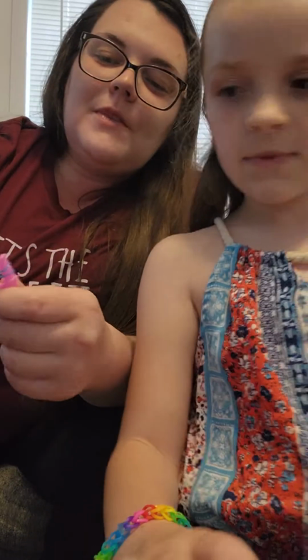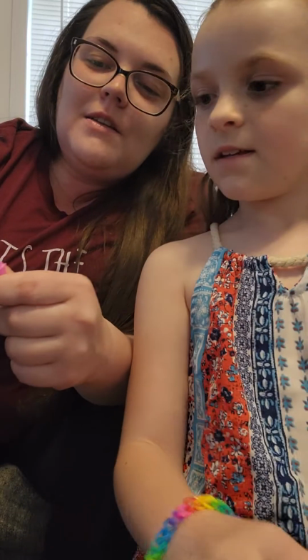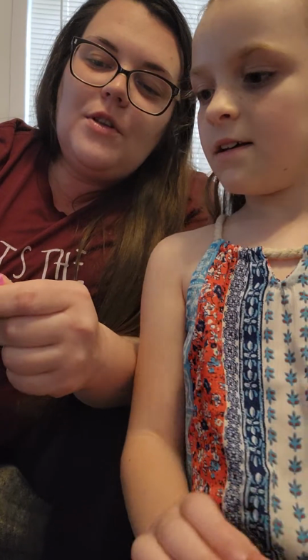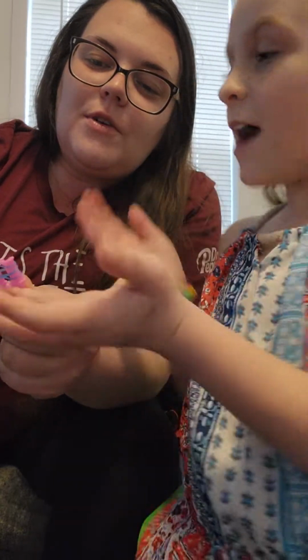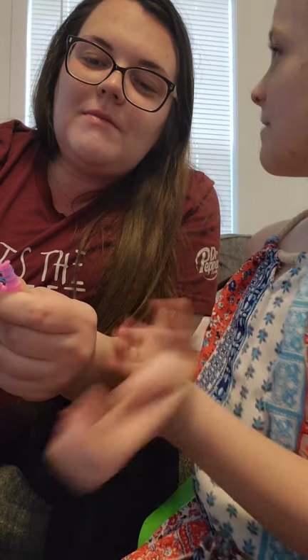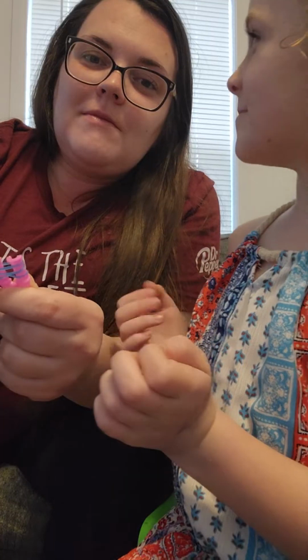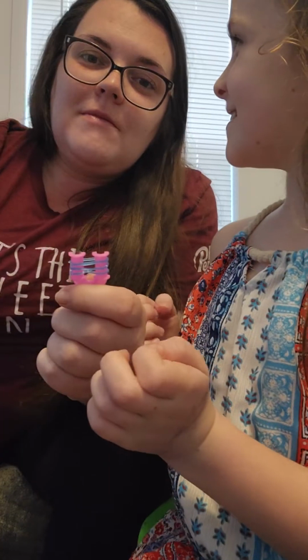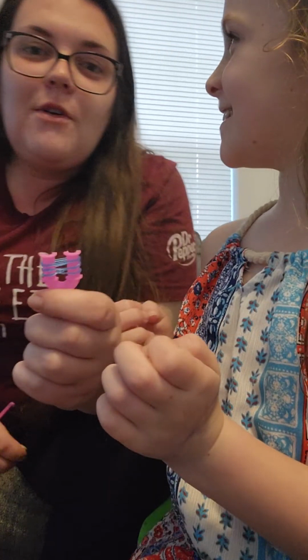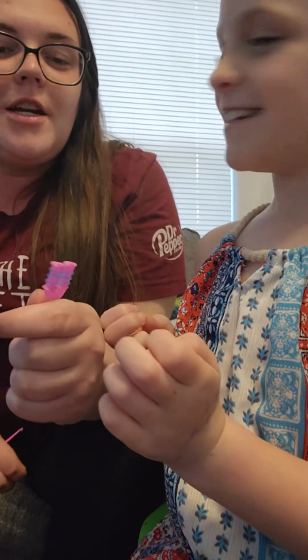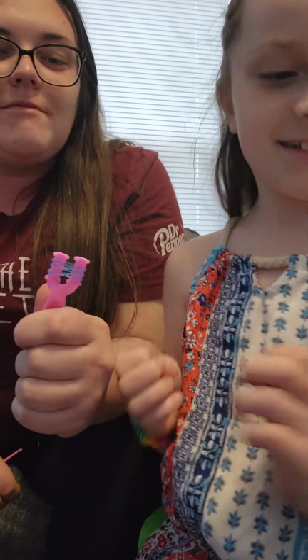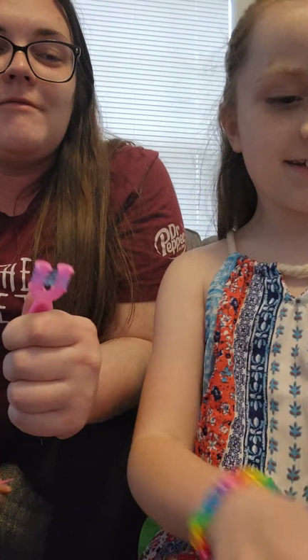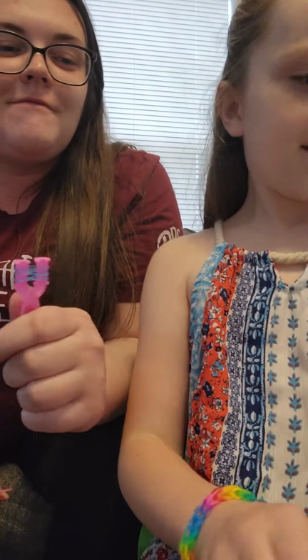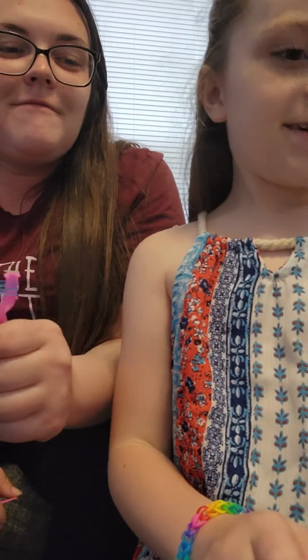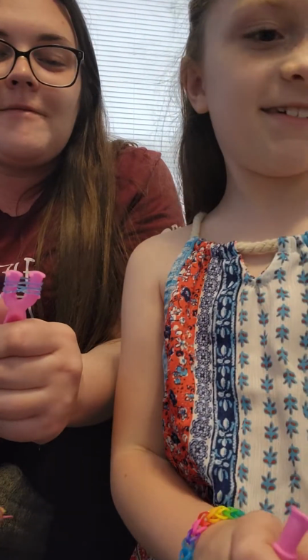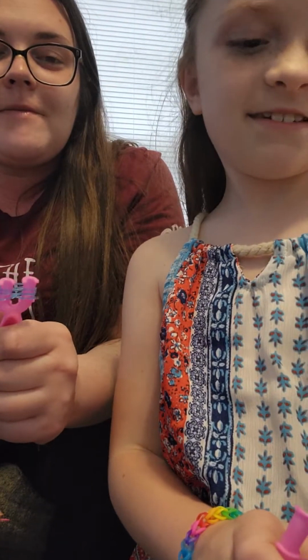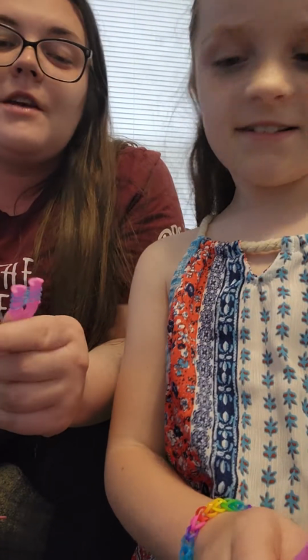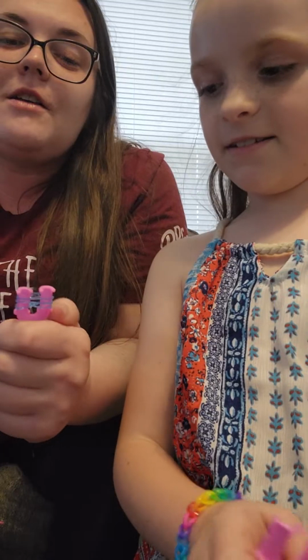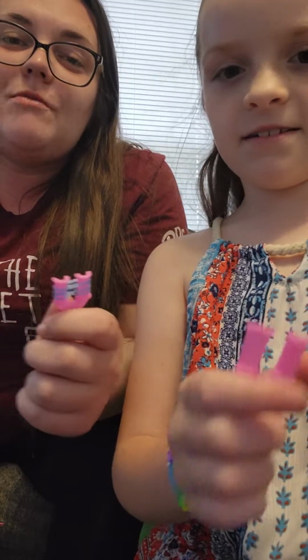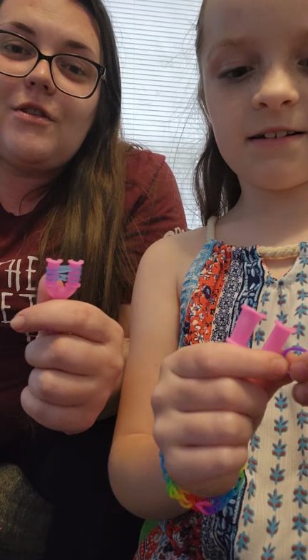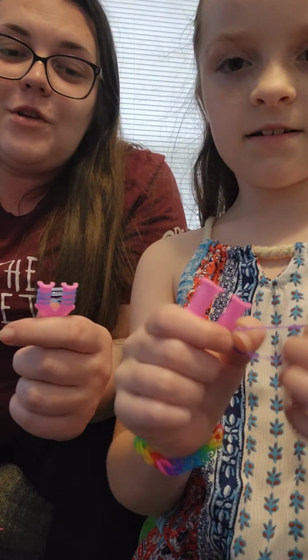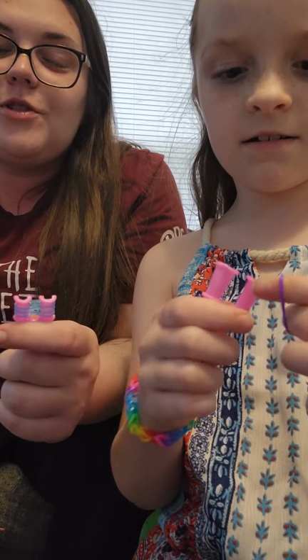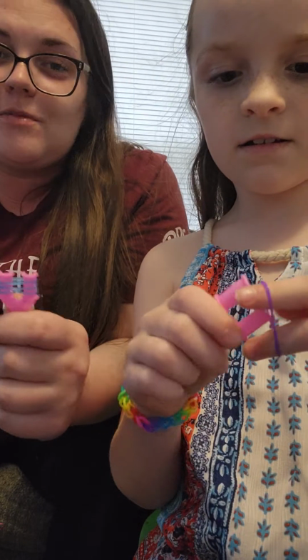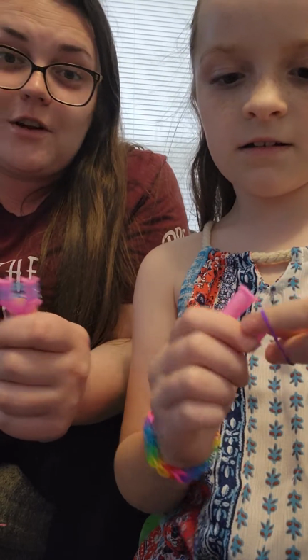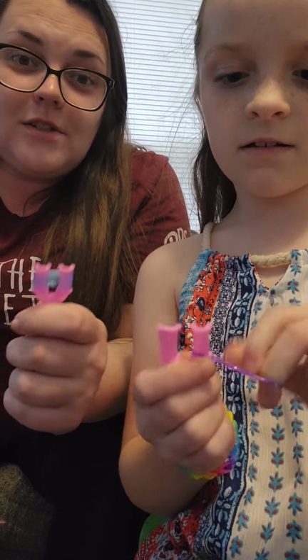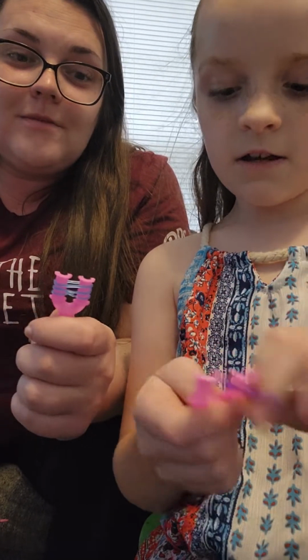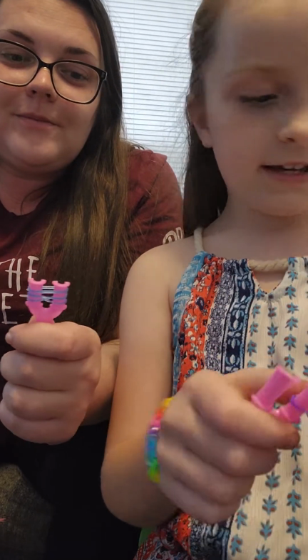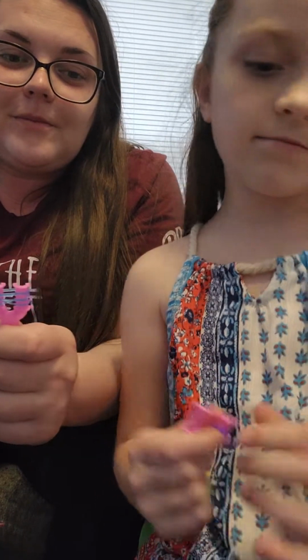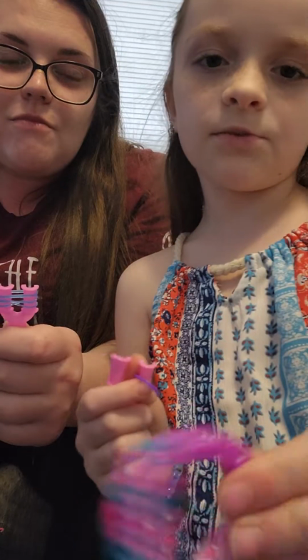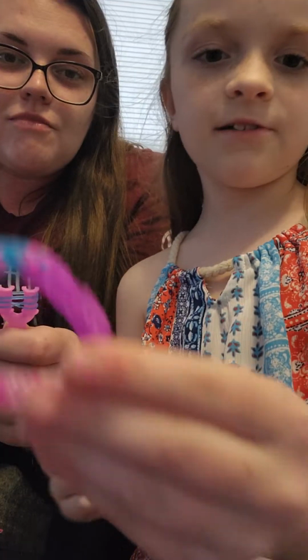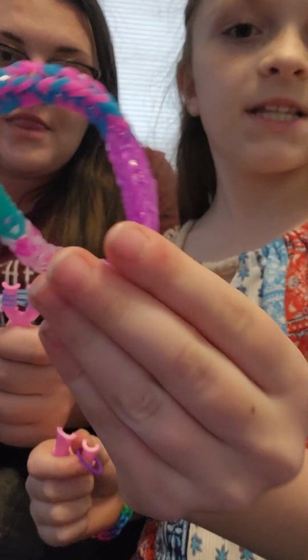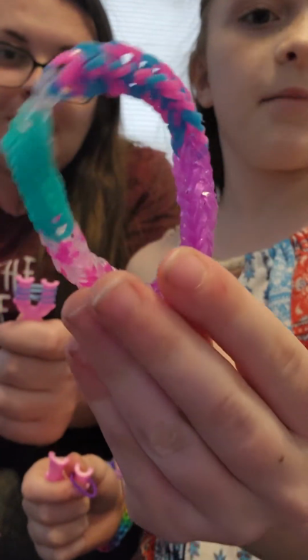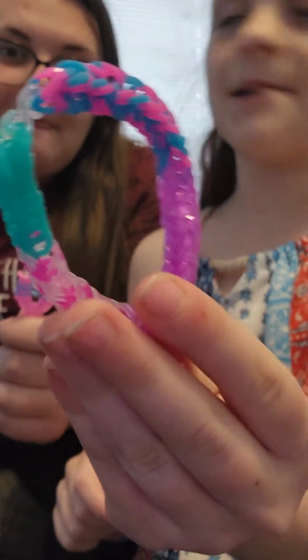Then you put a third one. Mom, you can sit with me, help me. Hurry up and catch up! Now I'm doing mine all the same color, but you can make them different colors, like this one right here that my mom made me.